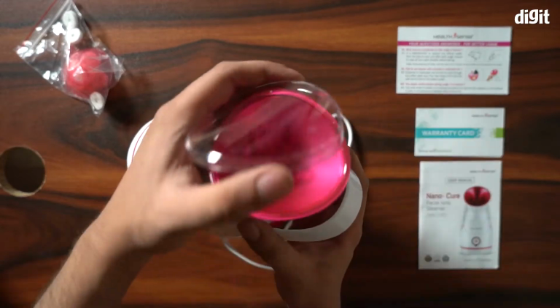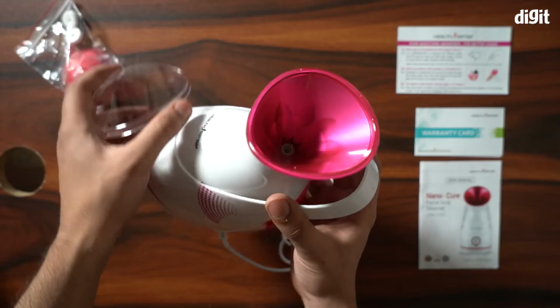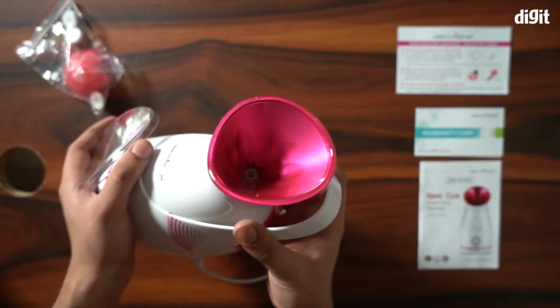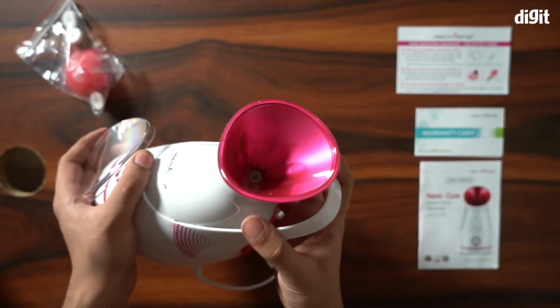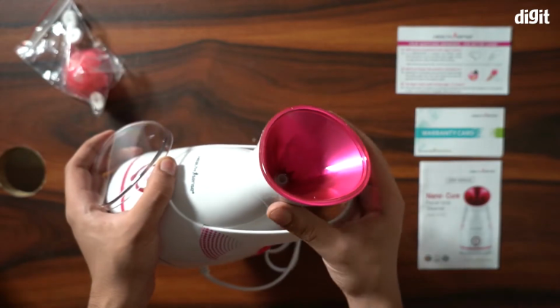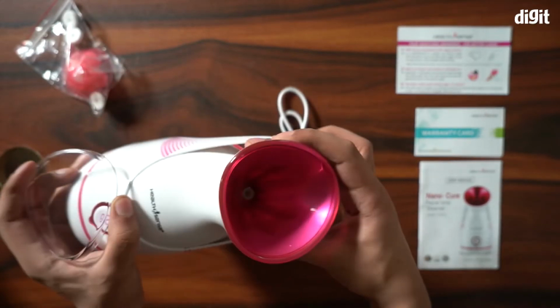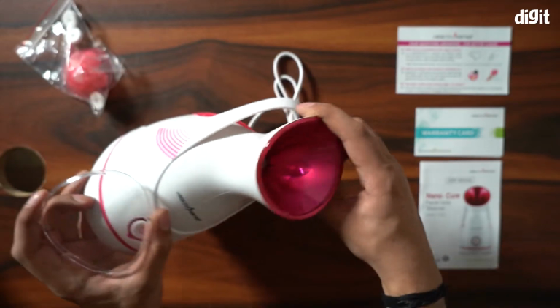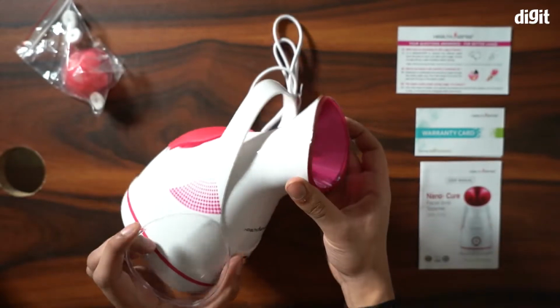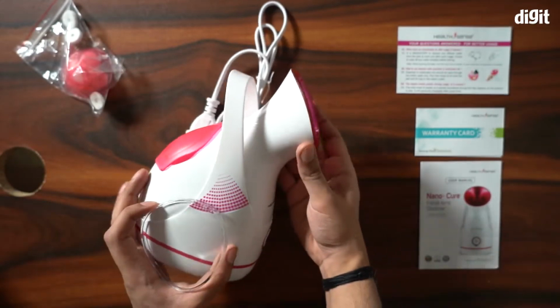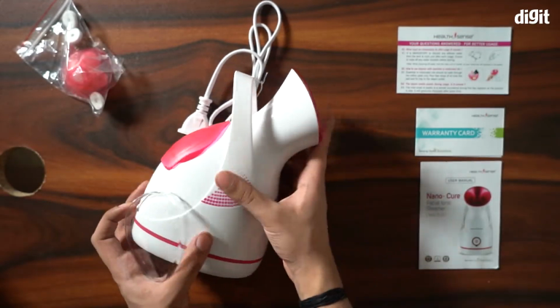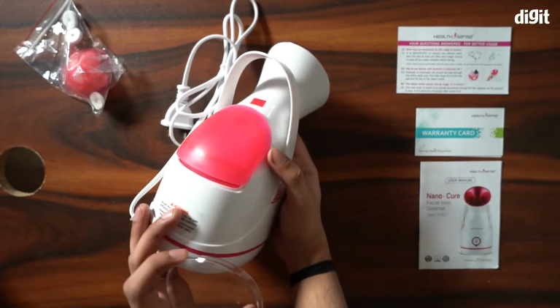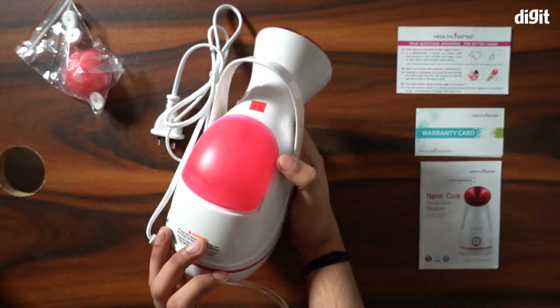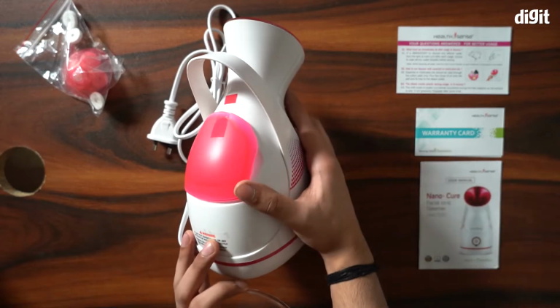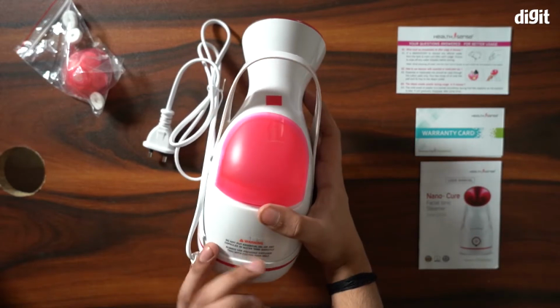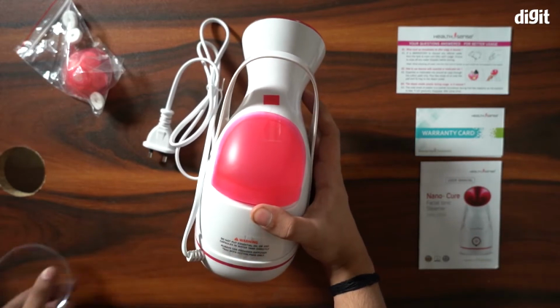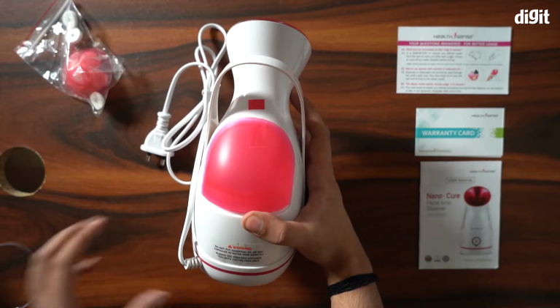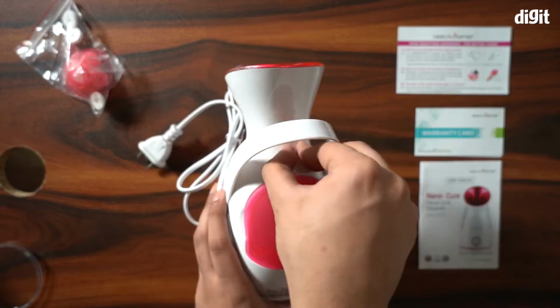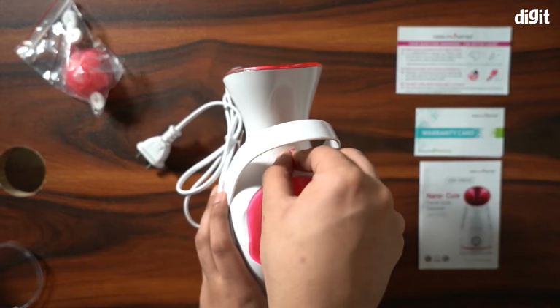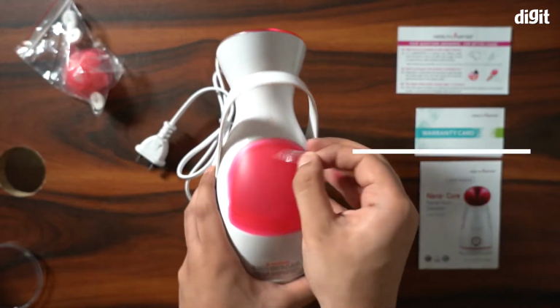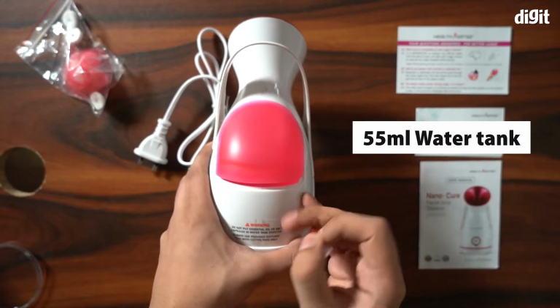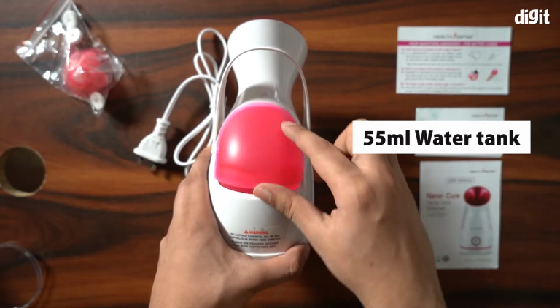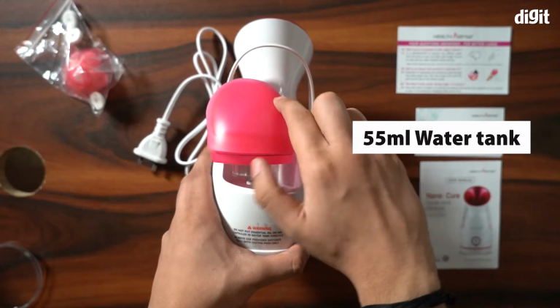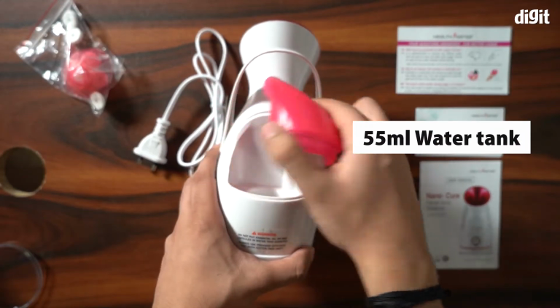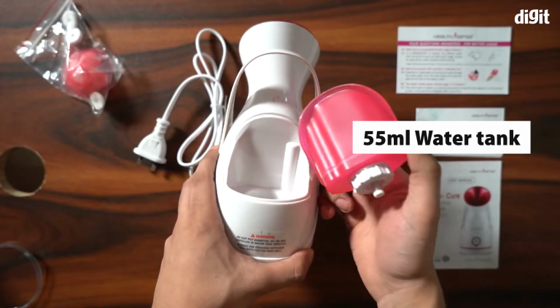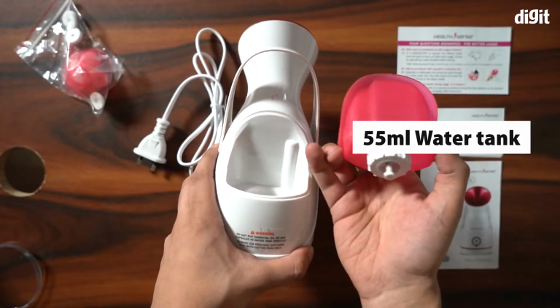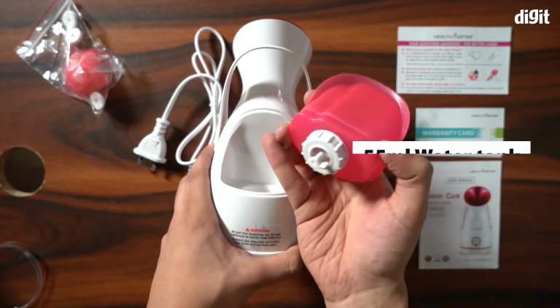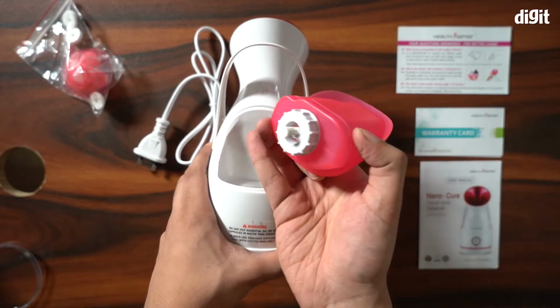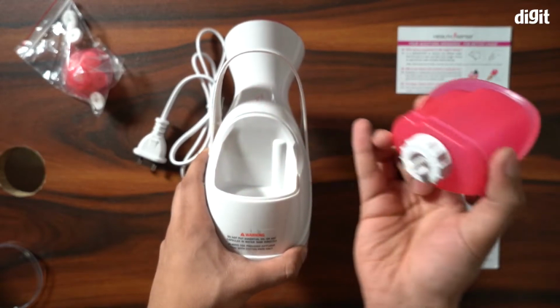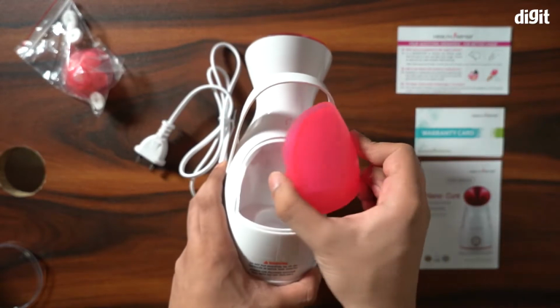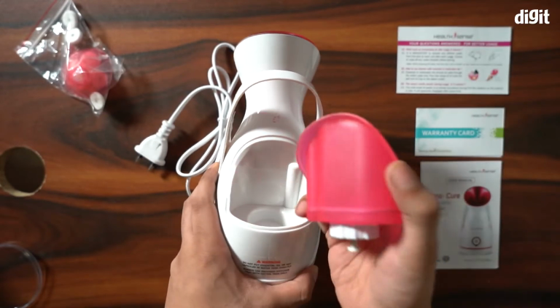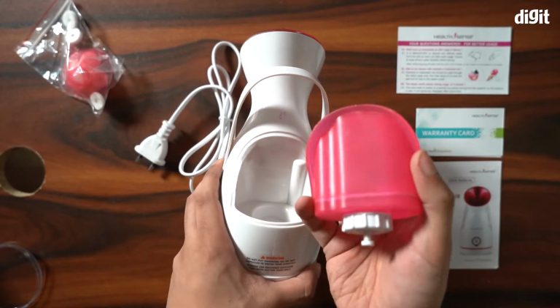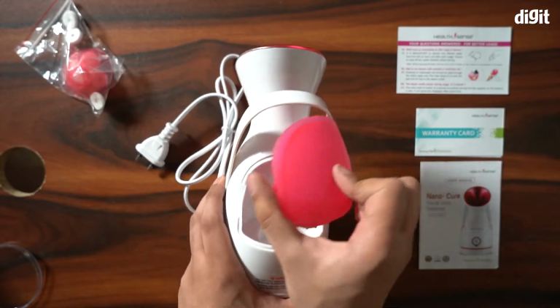There is a cap at the top — let's remove that. This is where the steam will rise from, and also where you put the diffuser with the additives if necessary. Finally, there is a 55 milliliter water tank attached at the back. This is where you pour water that is eventually turned to steam.